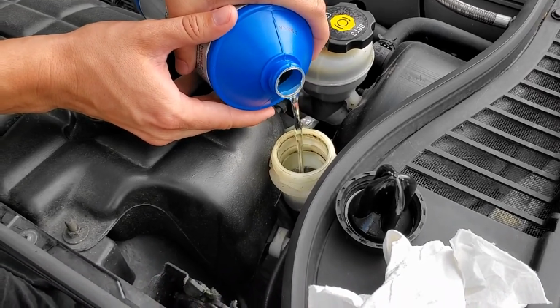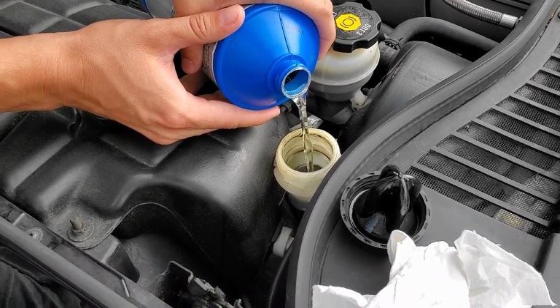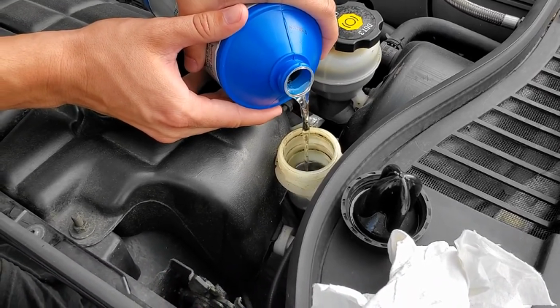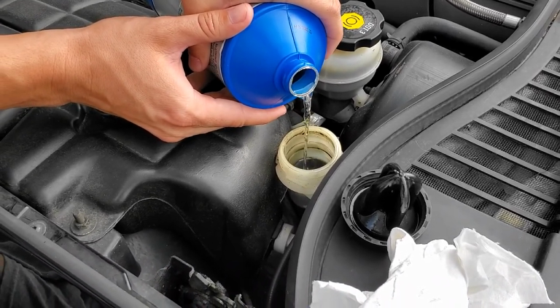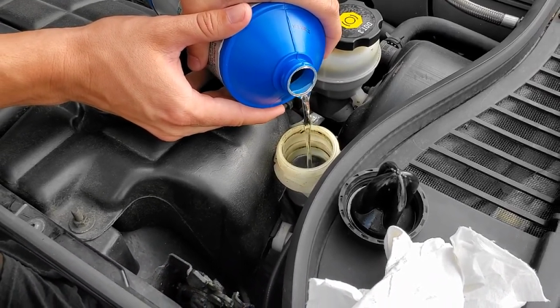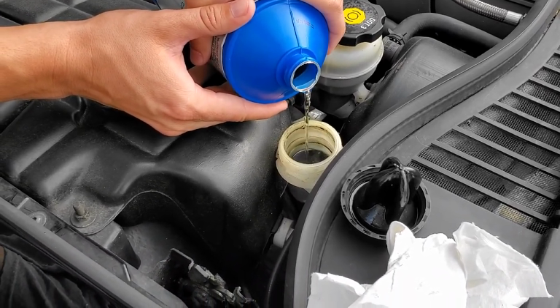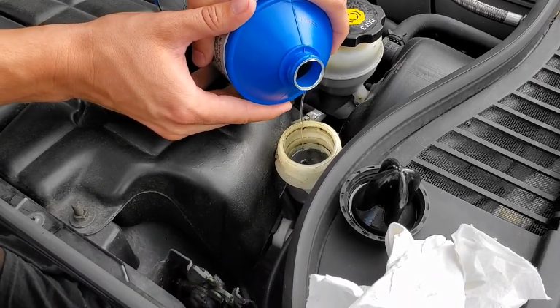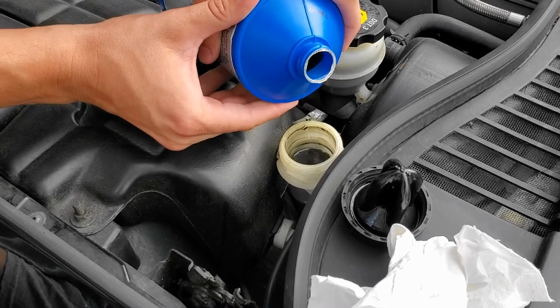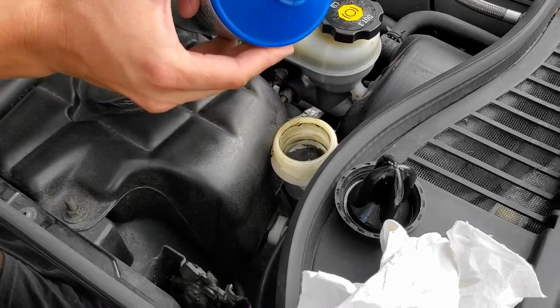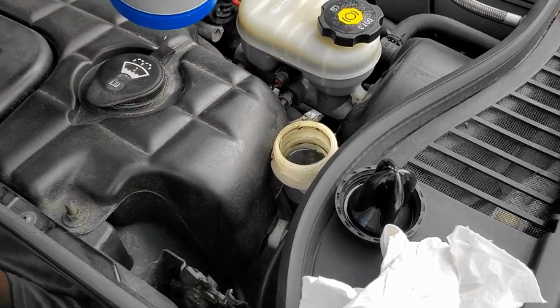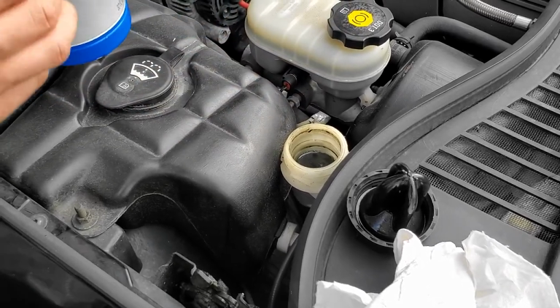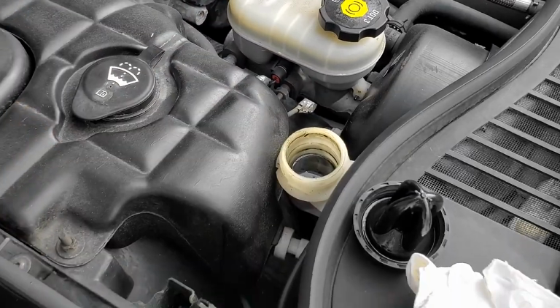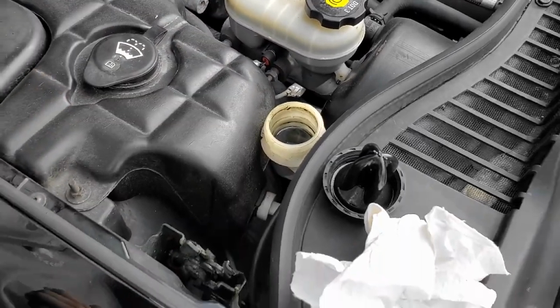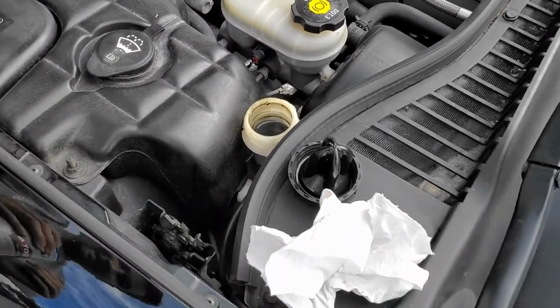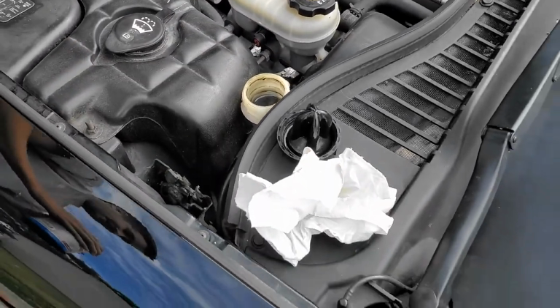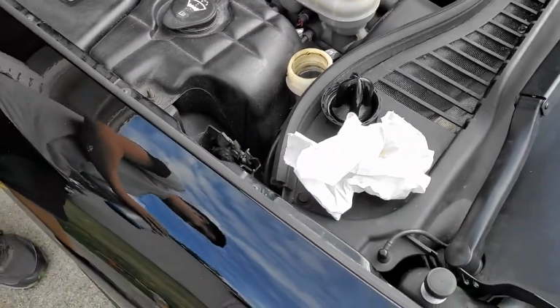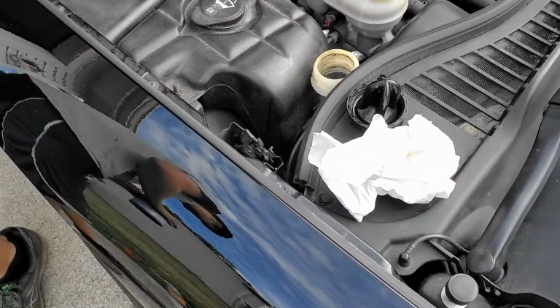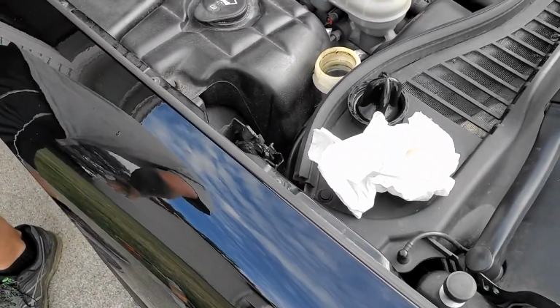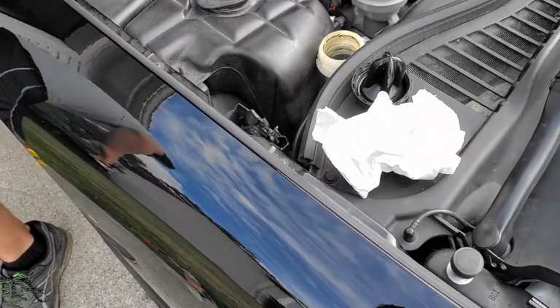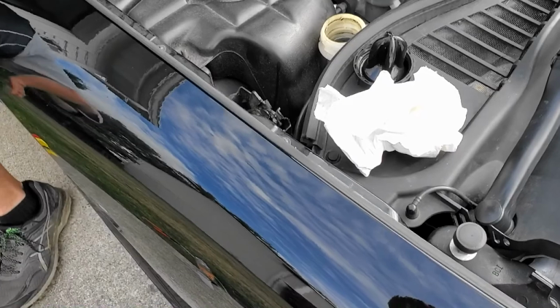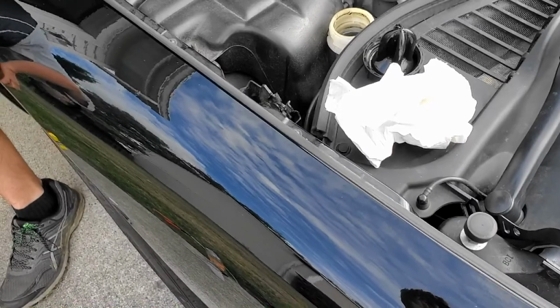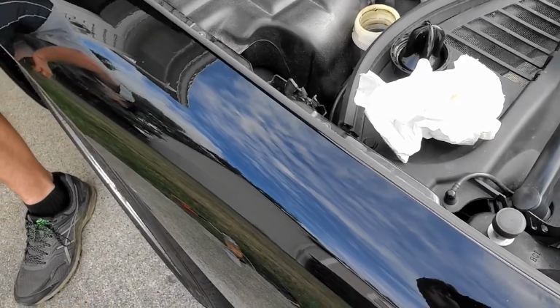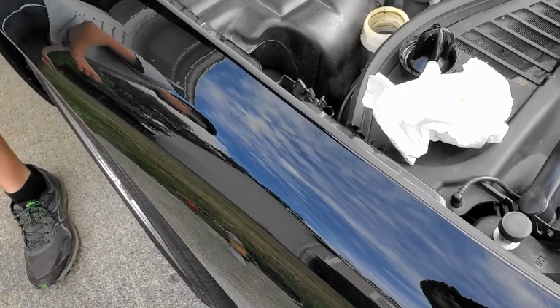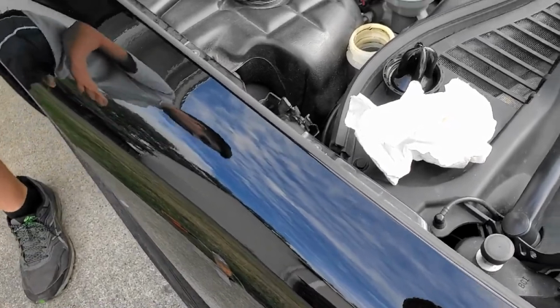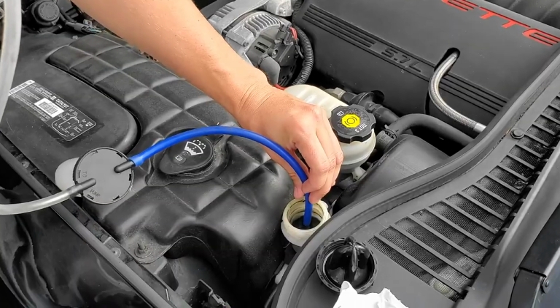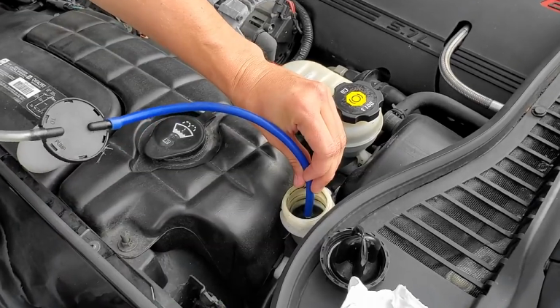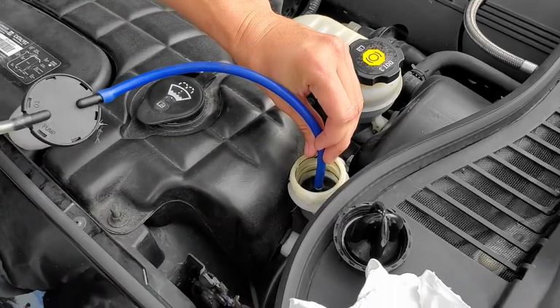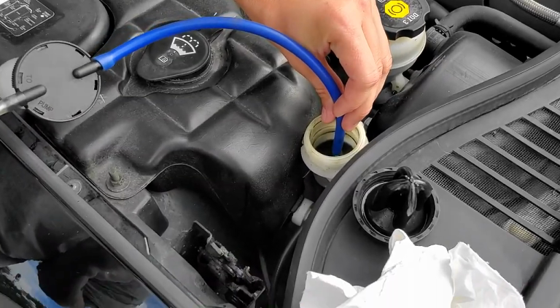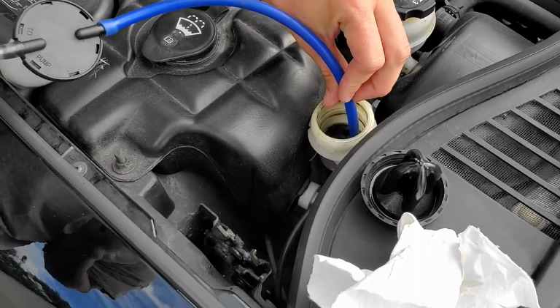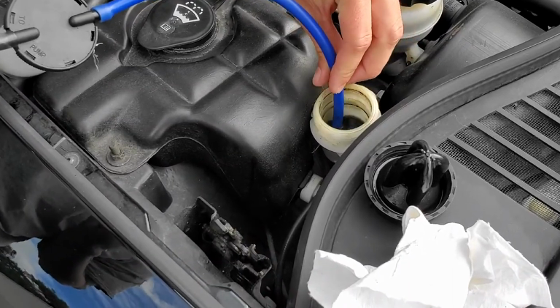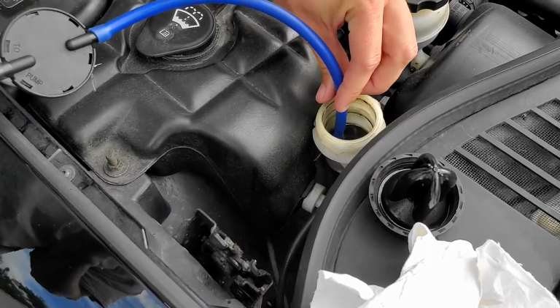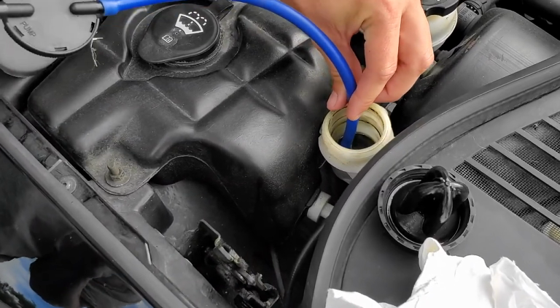Brake fluid will eat away metals, paint, anything. It's pretty nasty stuff. It's still really dark. So we're just gonna pump it out again, just to get more of that crappy fluid that's on the top of the reservoir out.